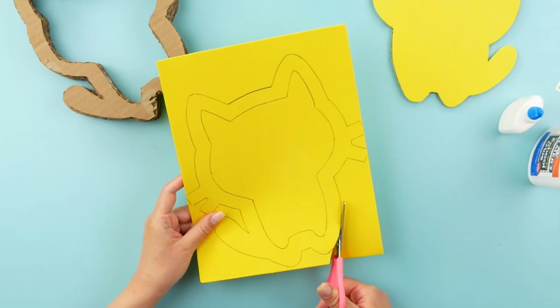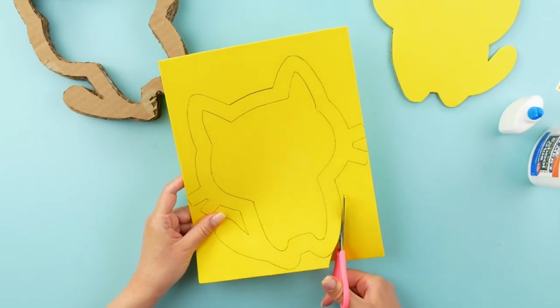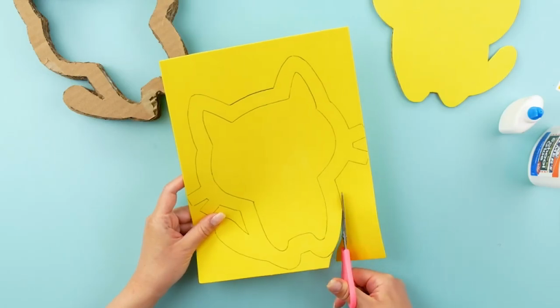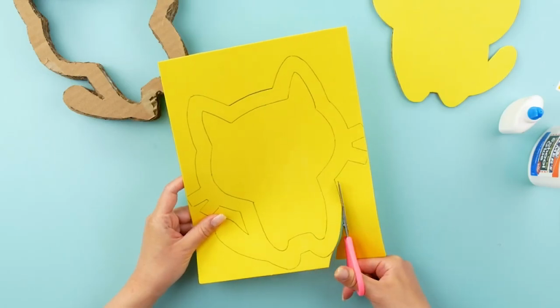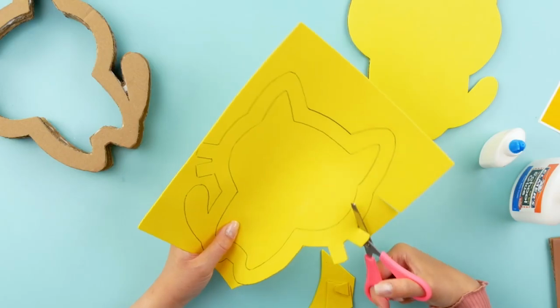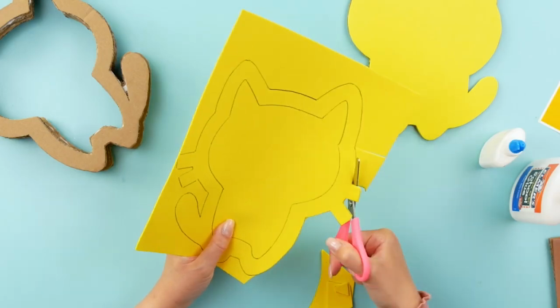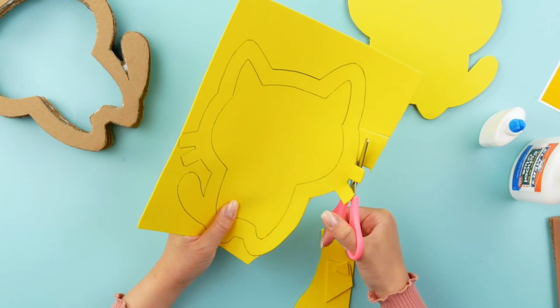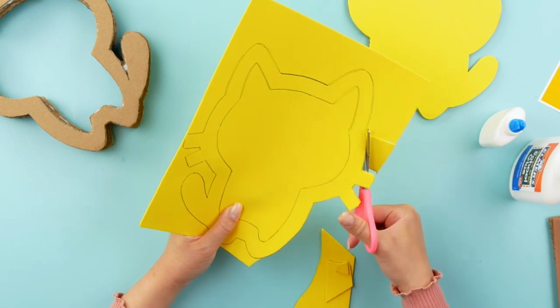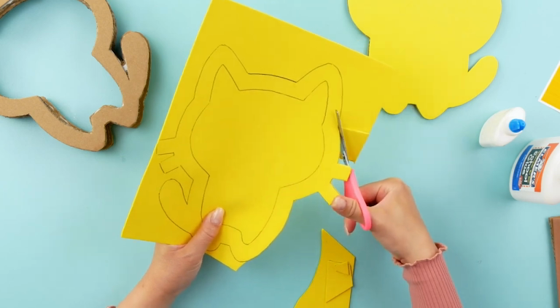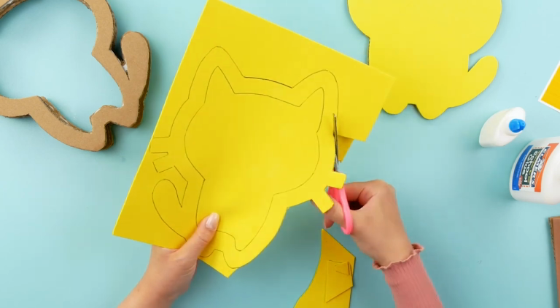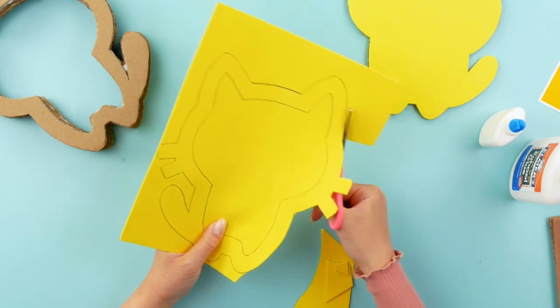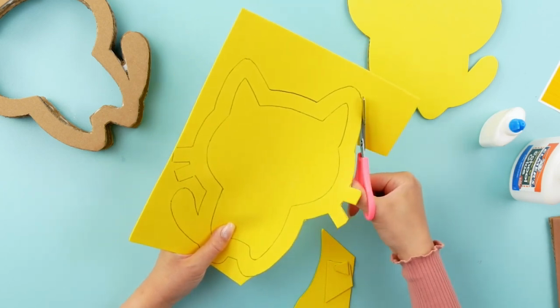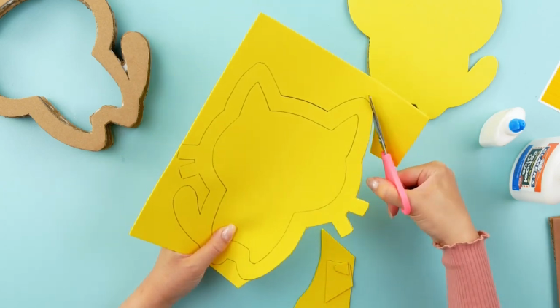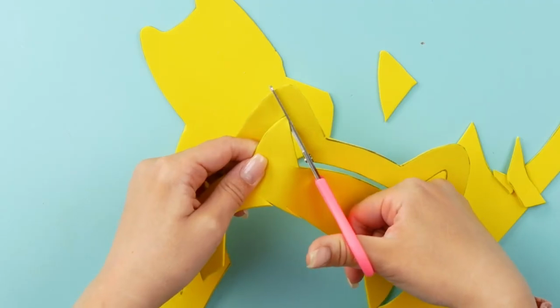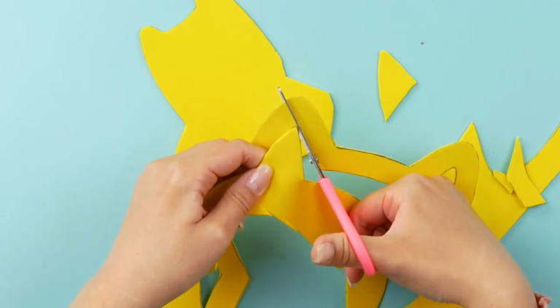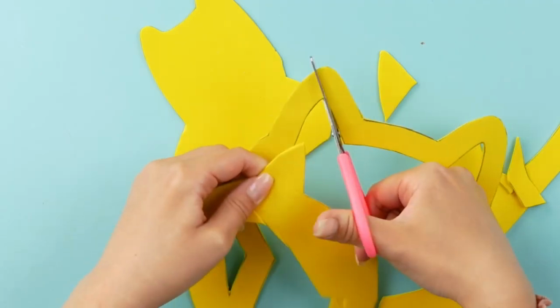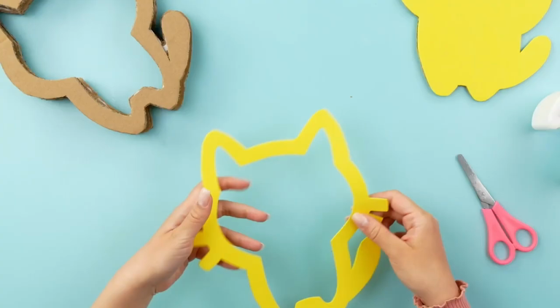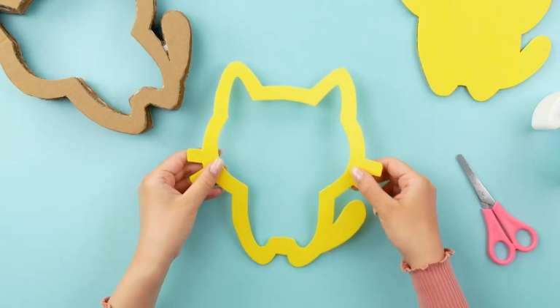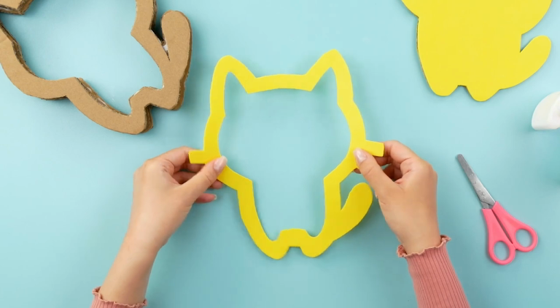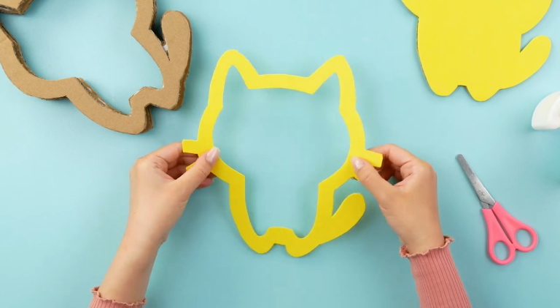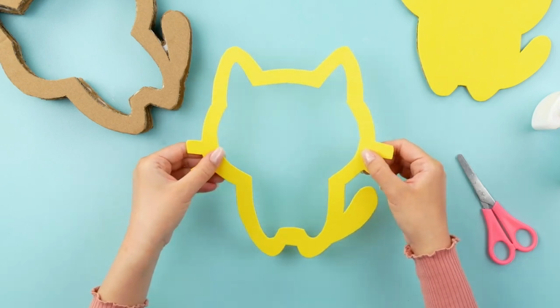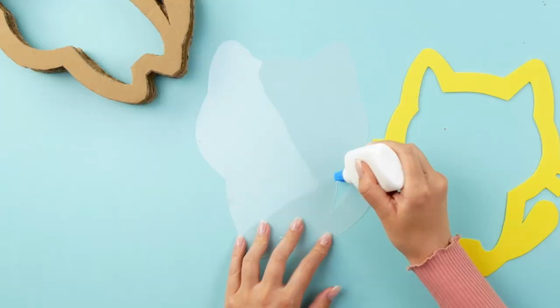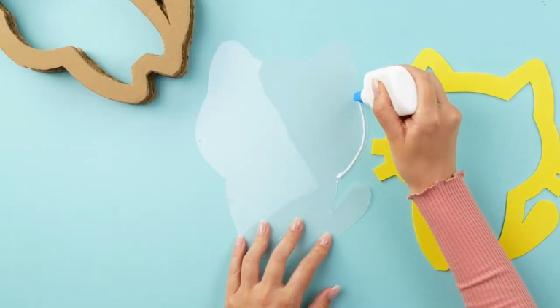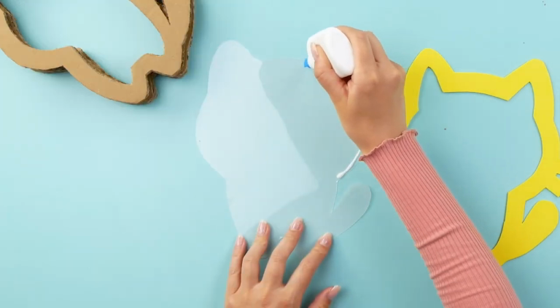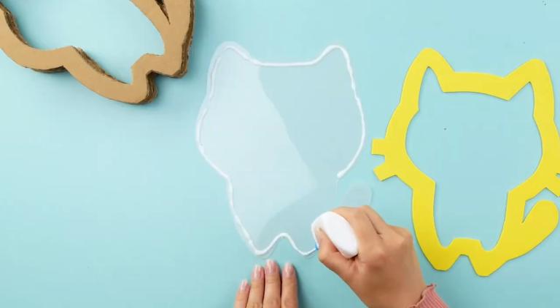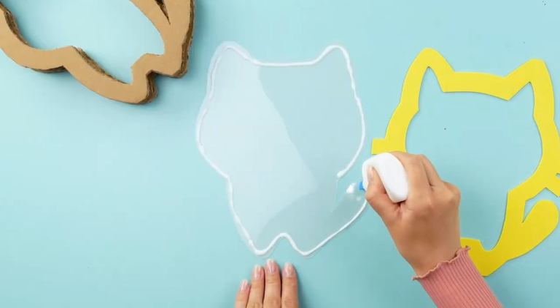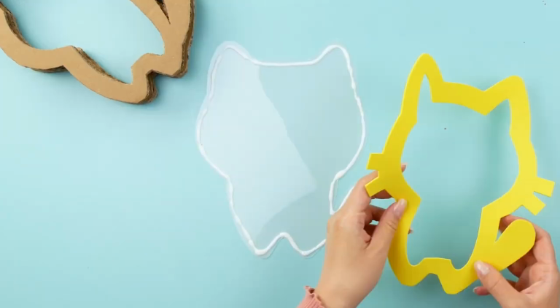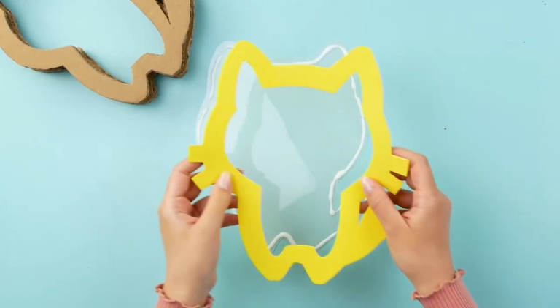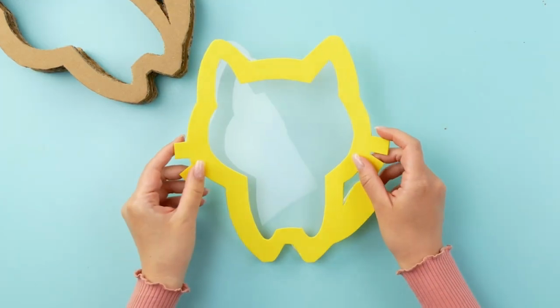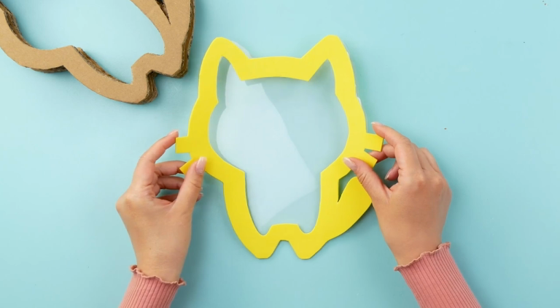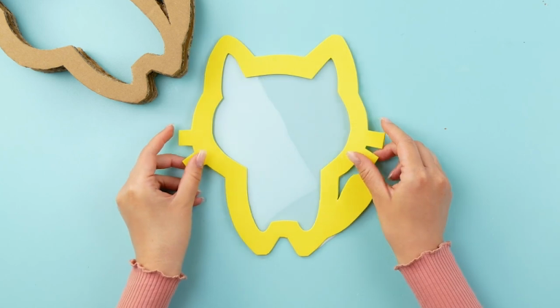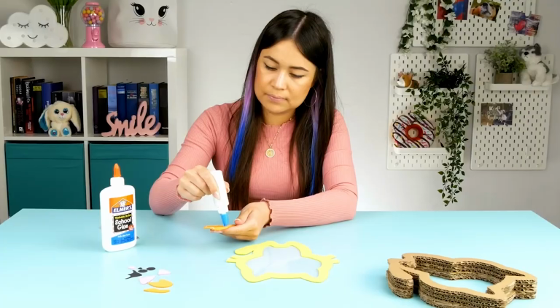I'm also going to cut the outline of the cat out from a yellow foam sheet. But this time I'm going to add the whiskers. Next, I'm going to glue the yellow foam to a shrink plastic sheet.